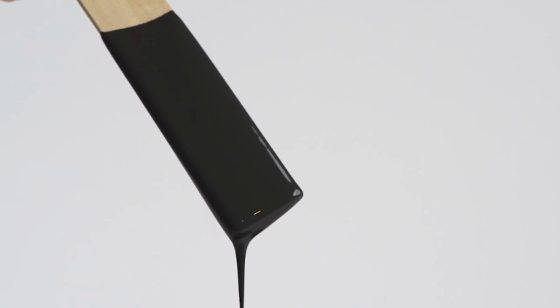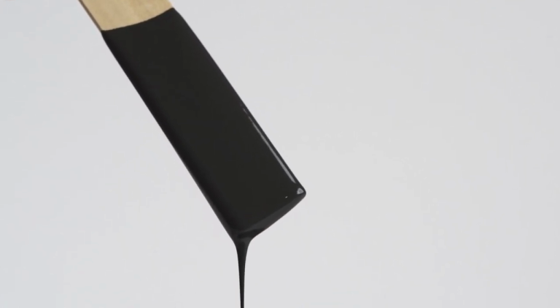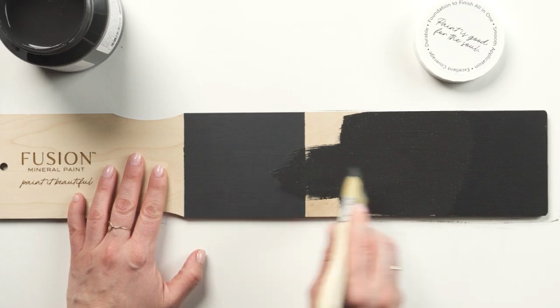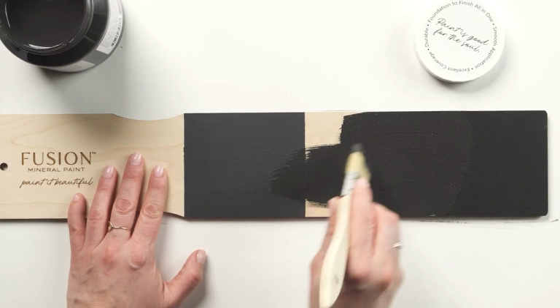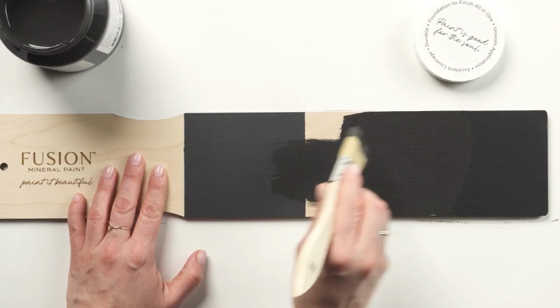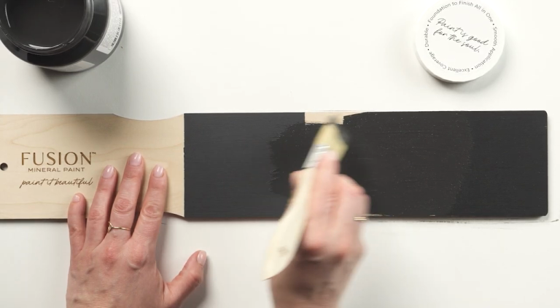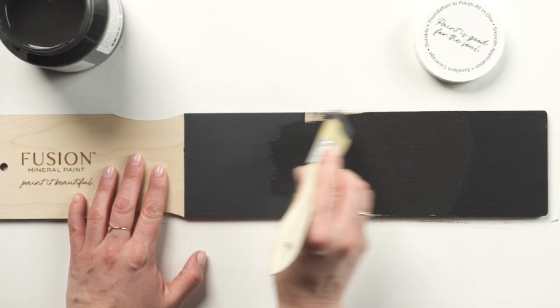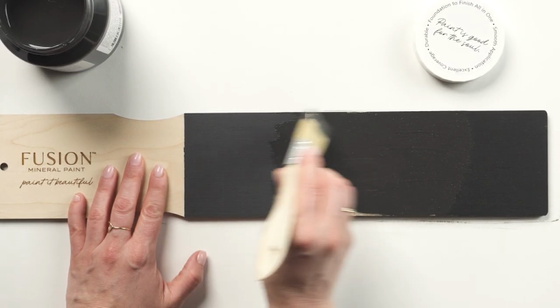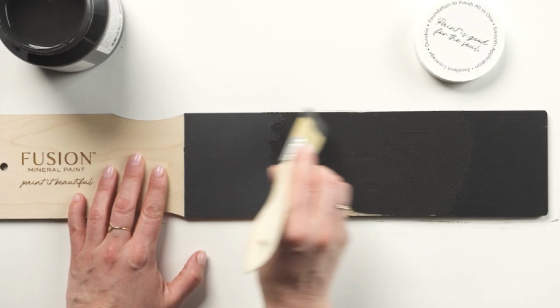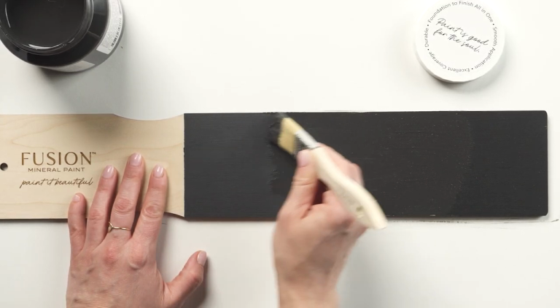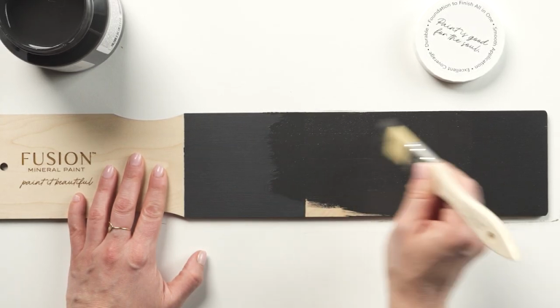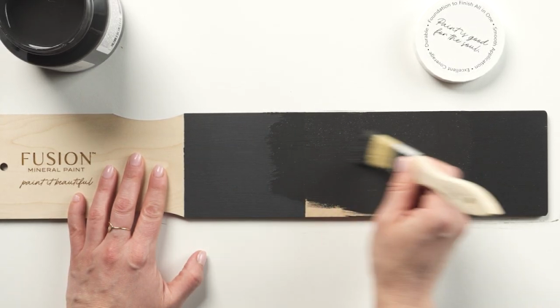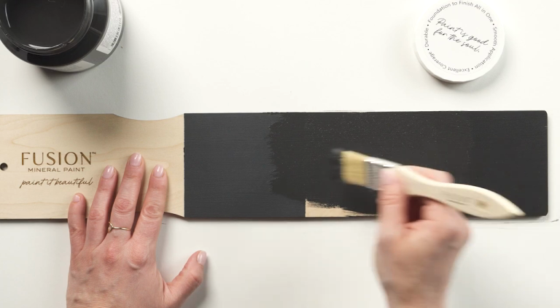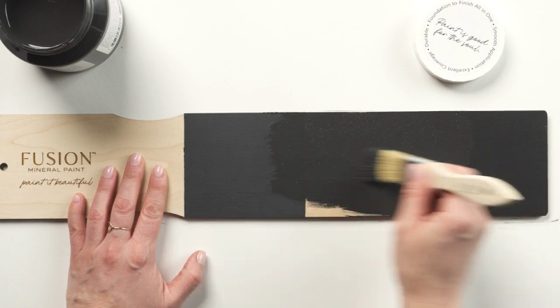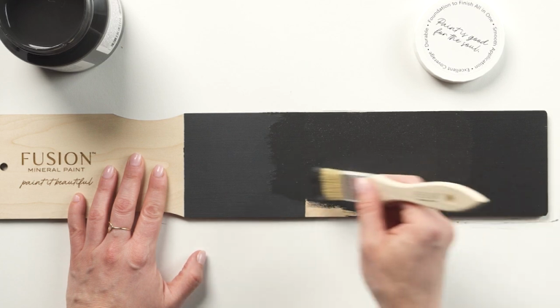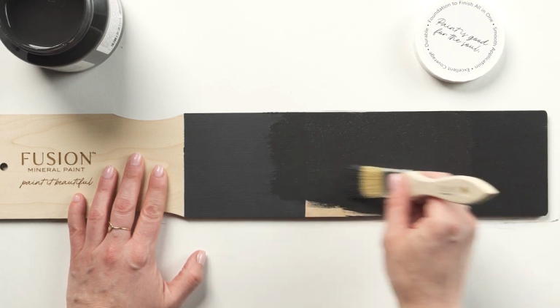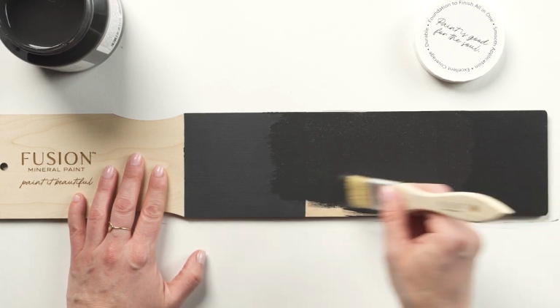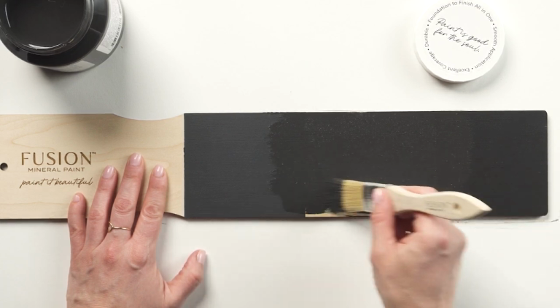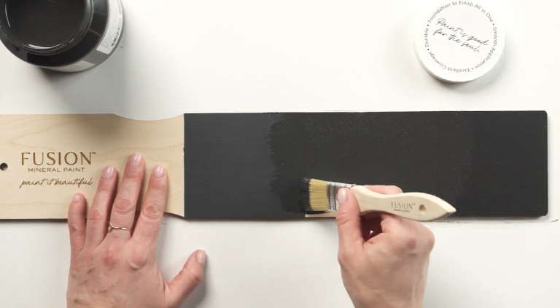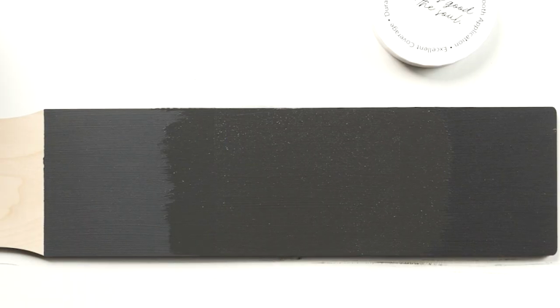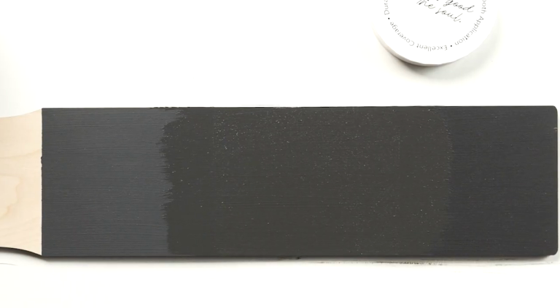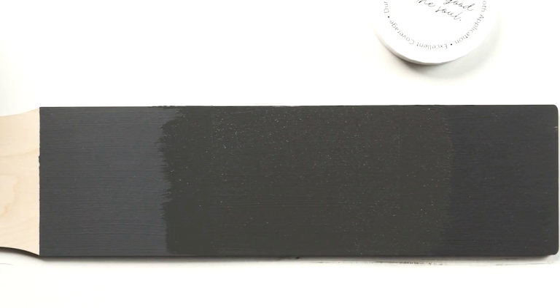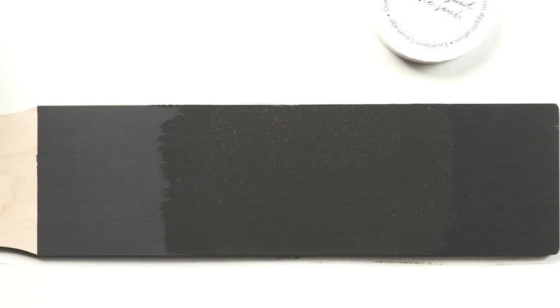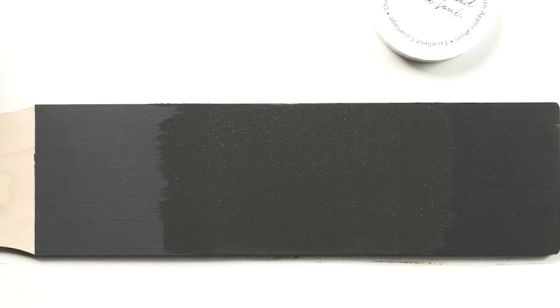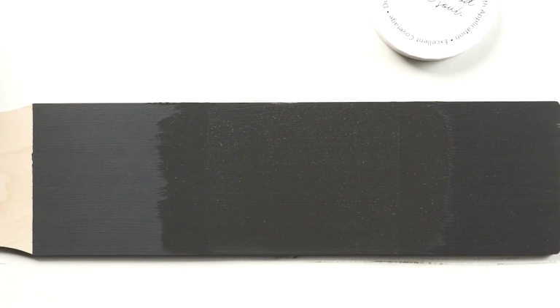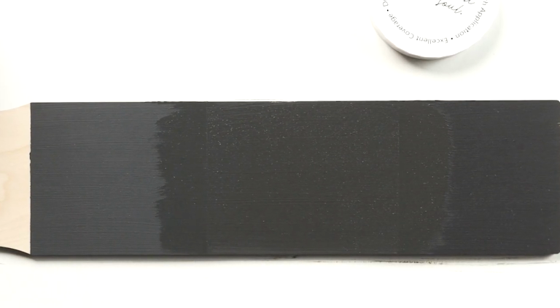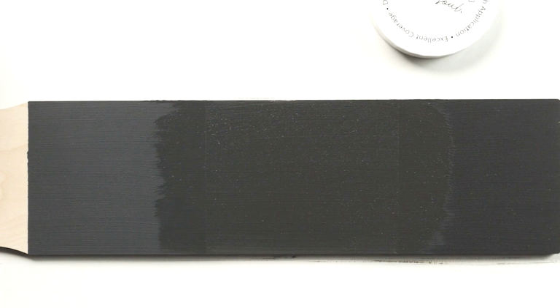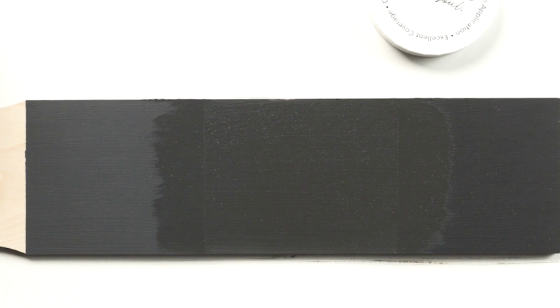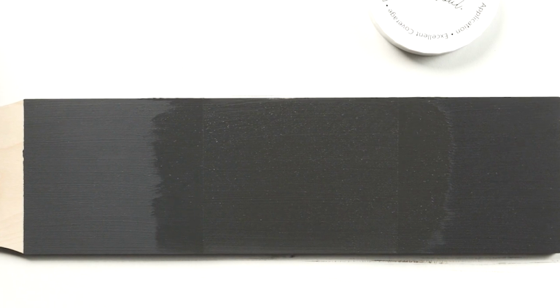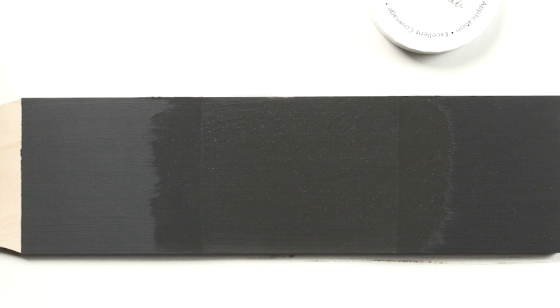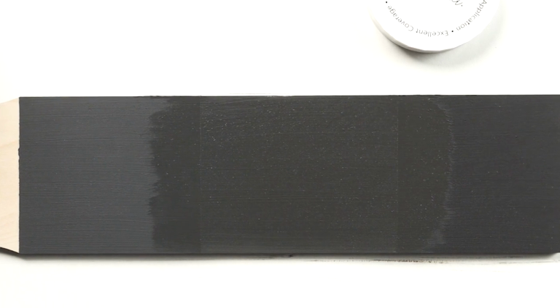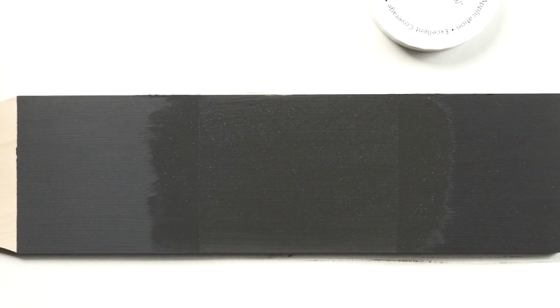When compared with Ash on the left, Cast Iron is comparable in depth, but brings a warm richness. Compared to Coal Black on the right, however, it stands out as a true off-black.